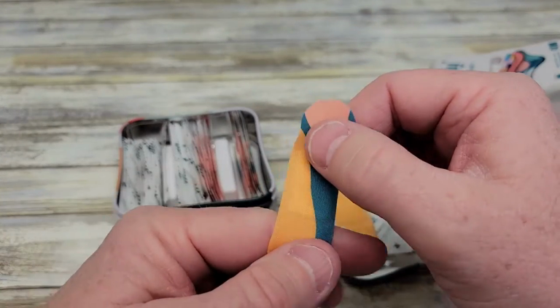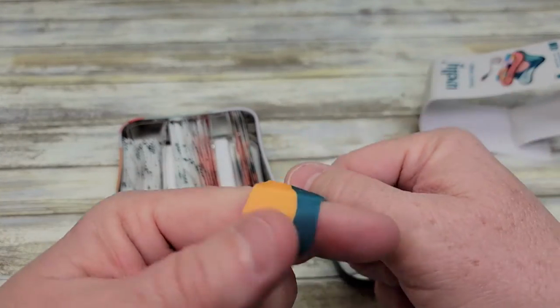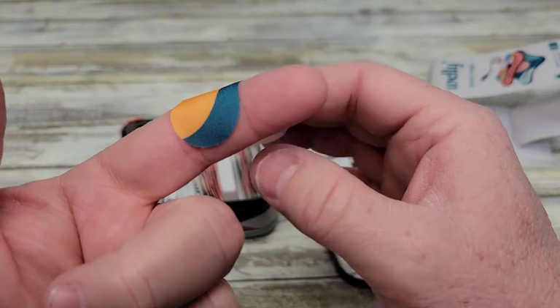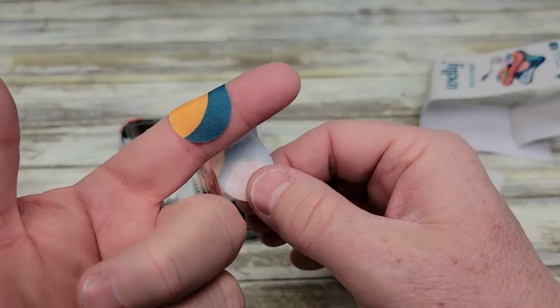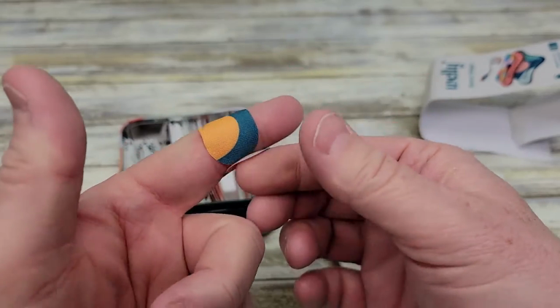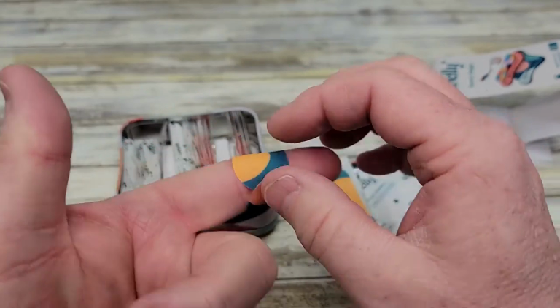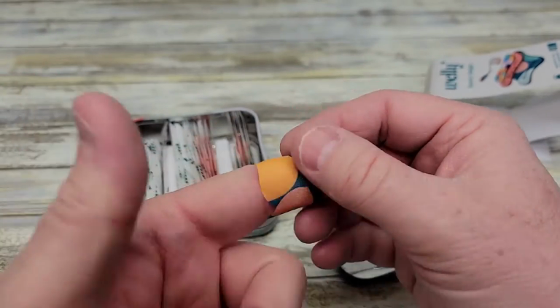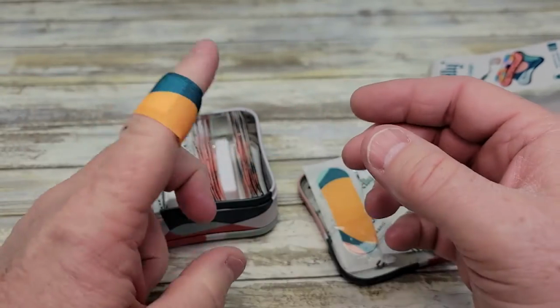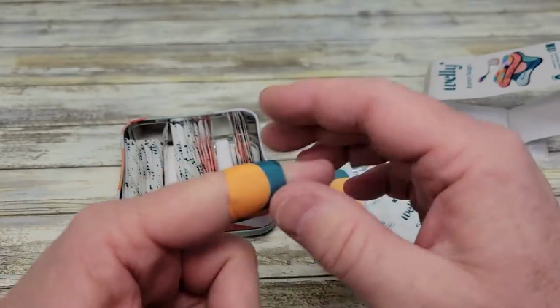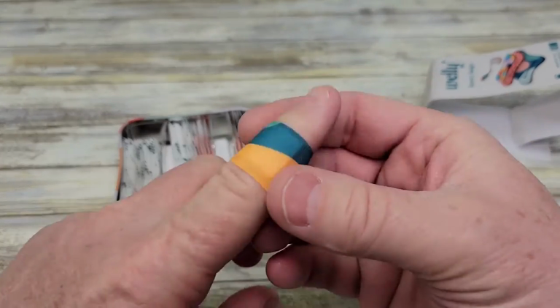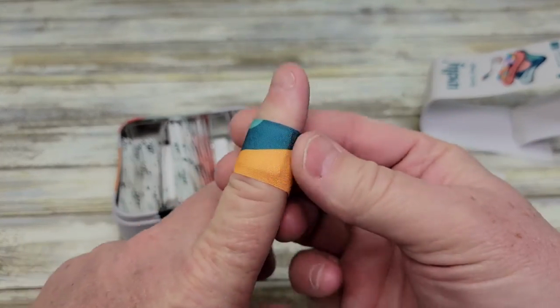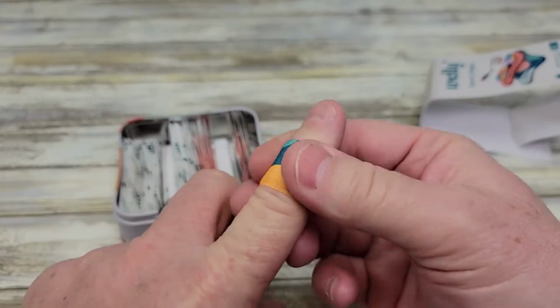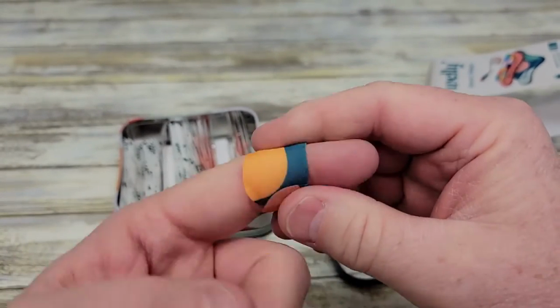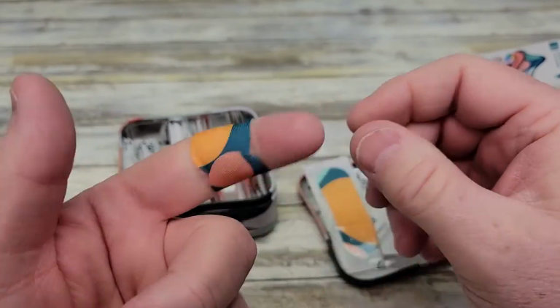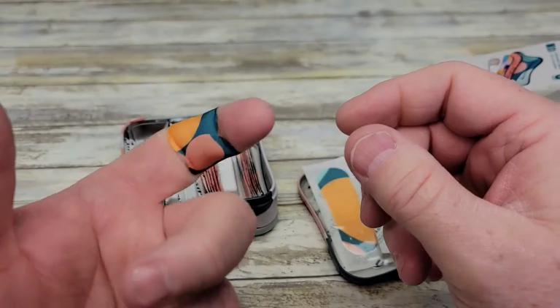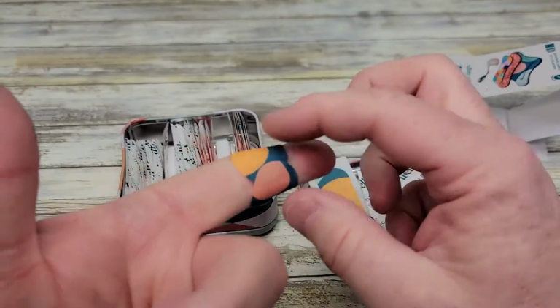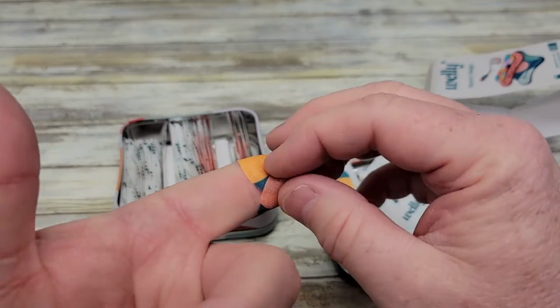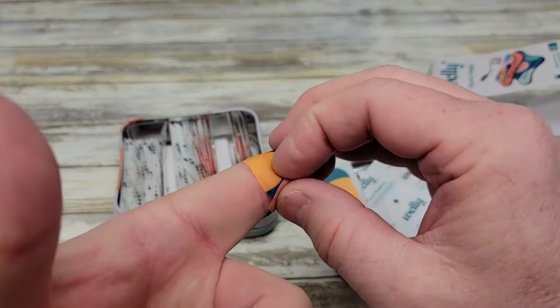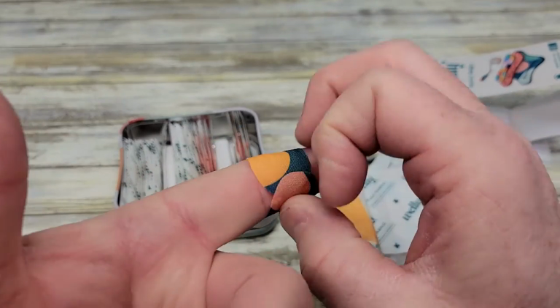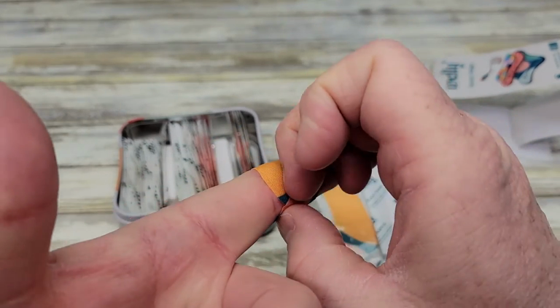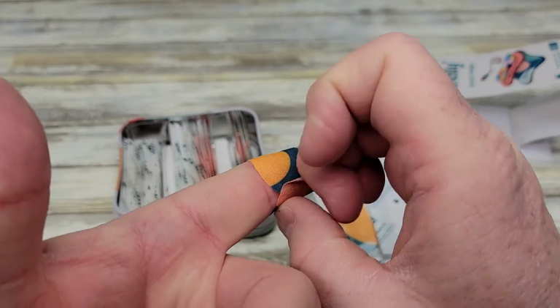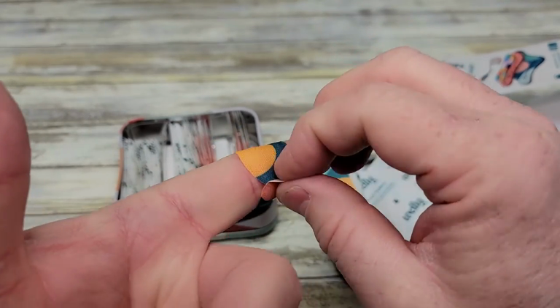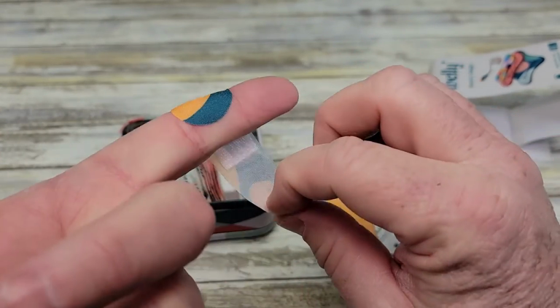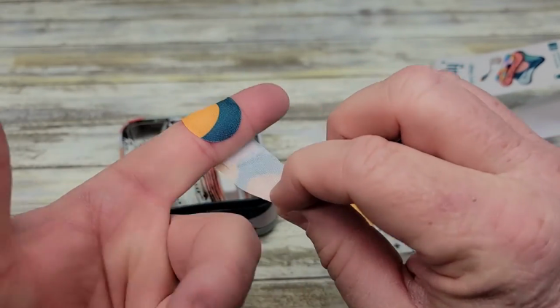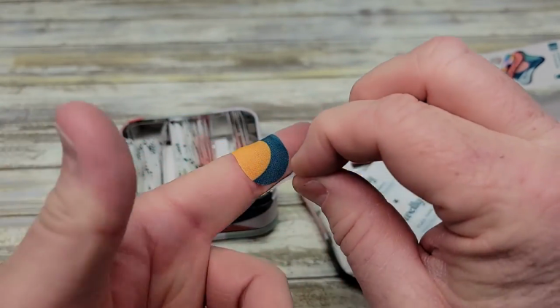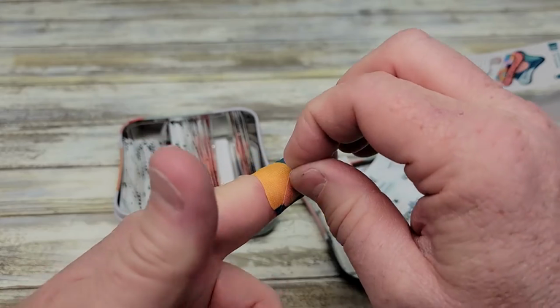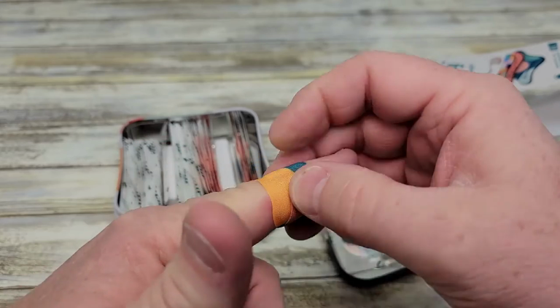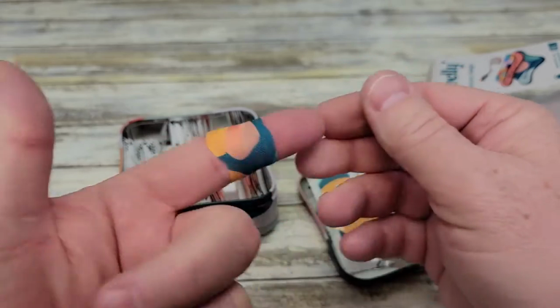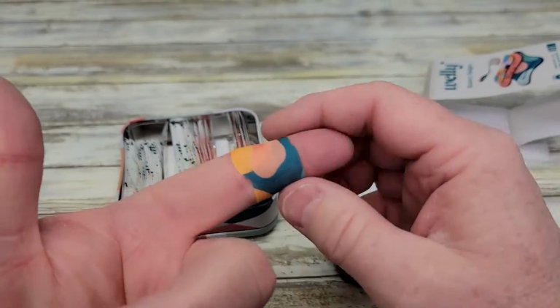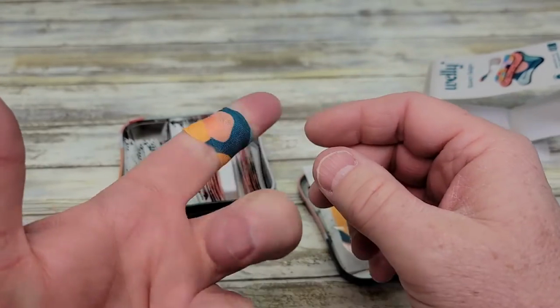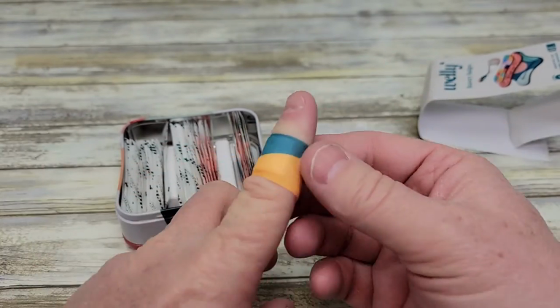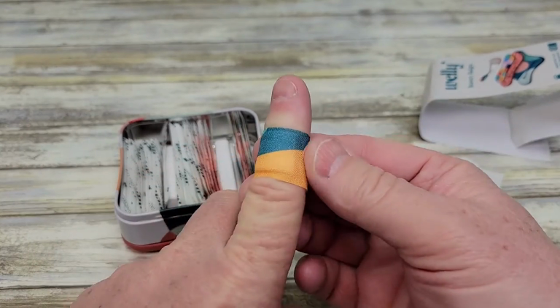These do tend to last all day. They feel really good on, they stick good, they just got a good feel to them. They're flexible, so if you want to really wrap it around tight, you can wrap it around tight and it stays.